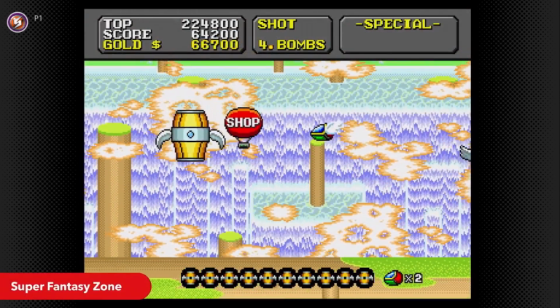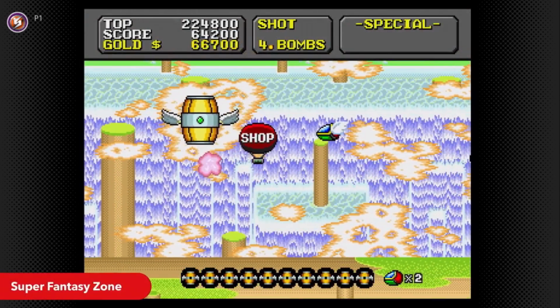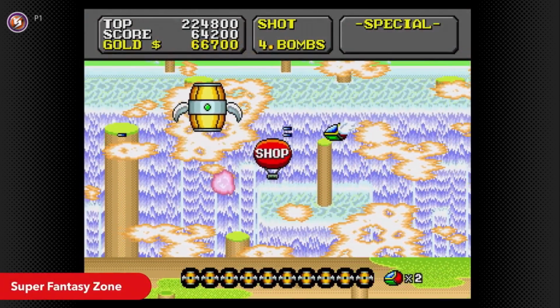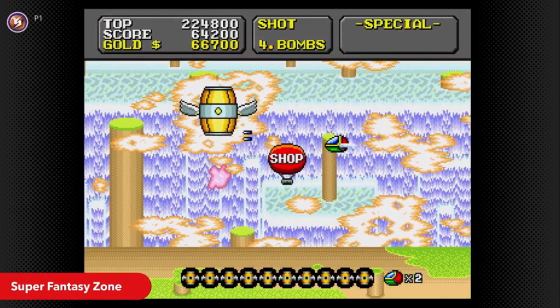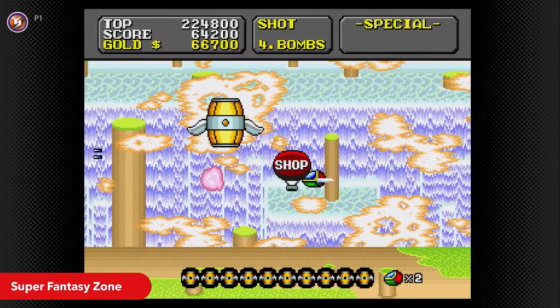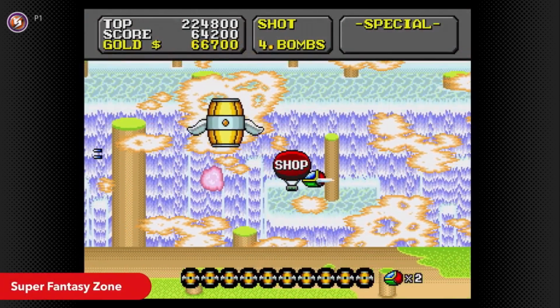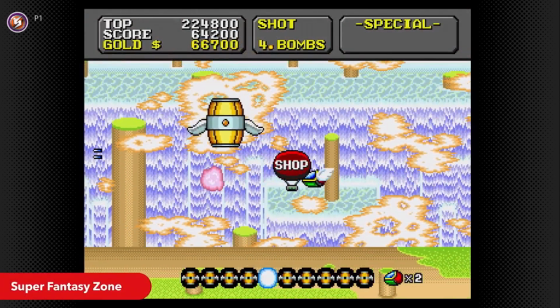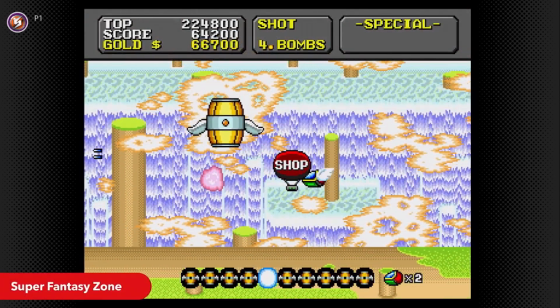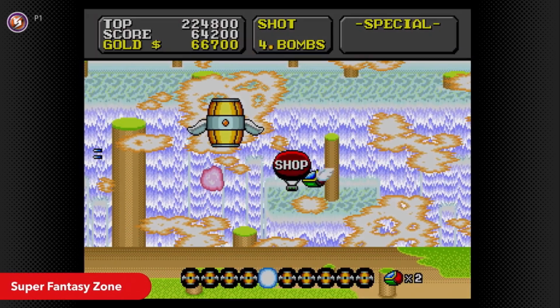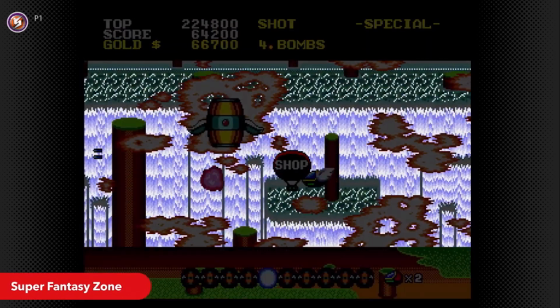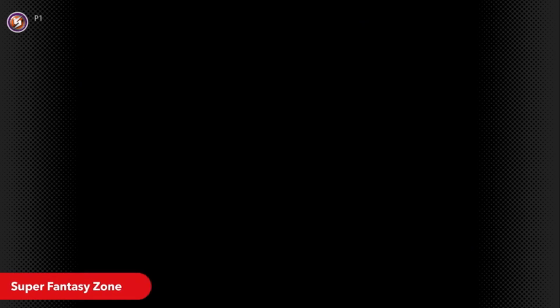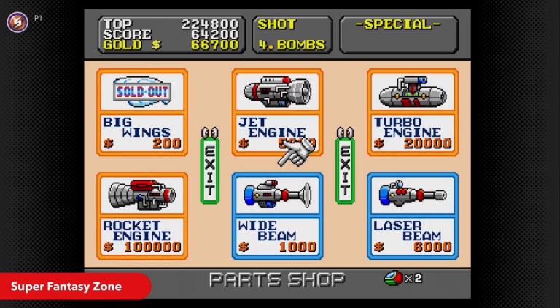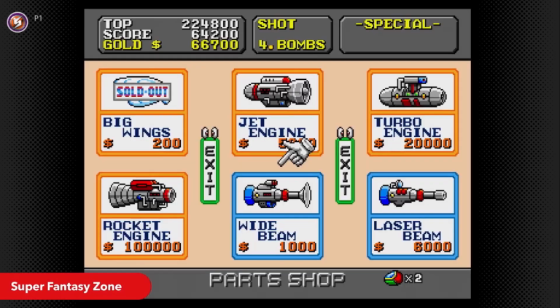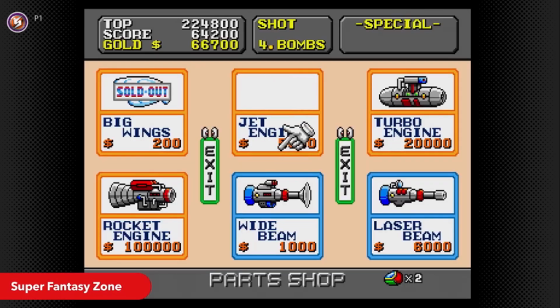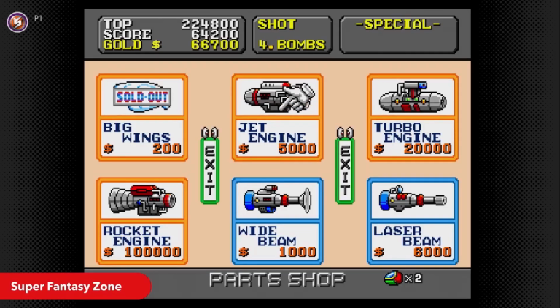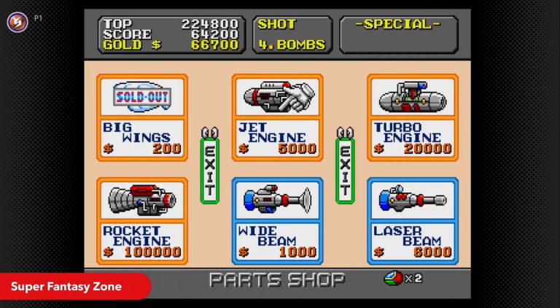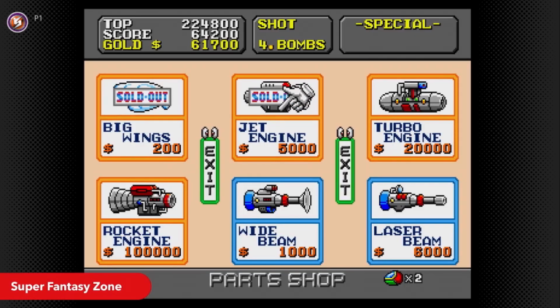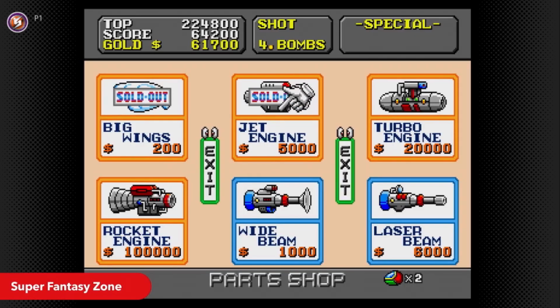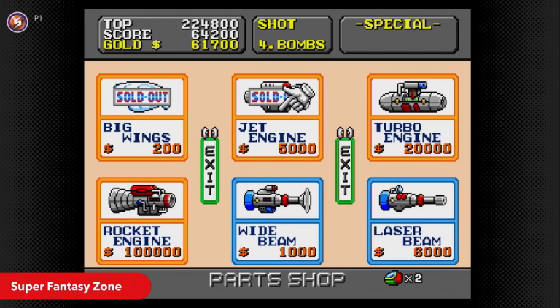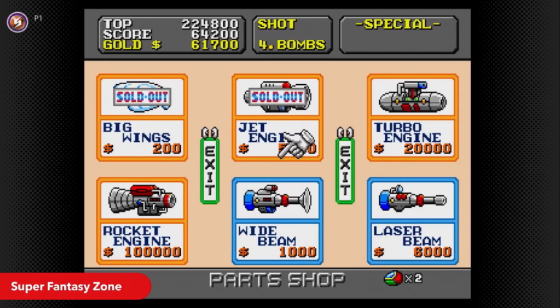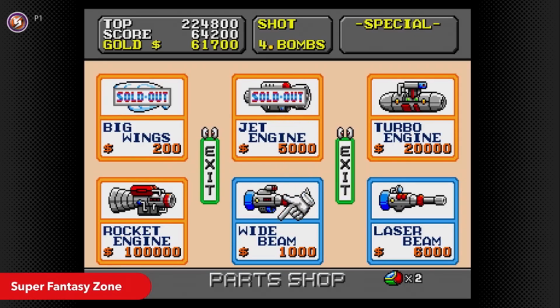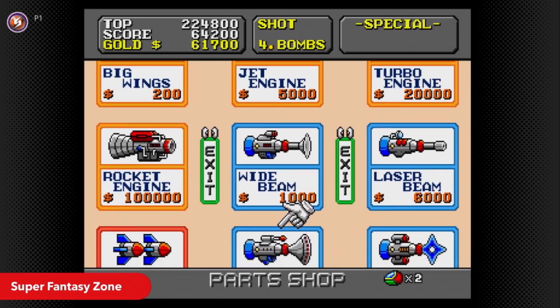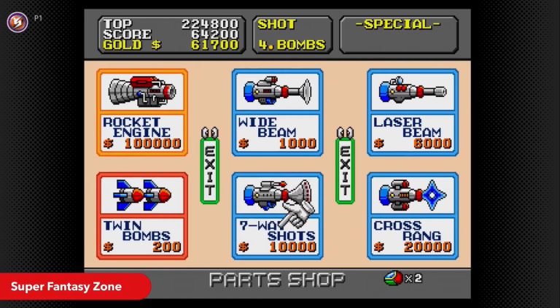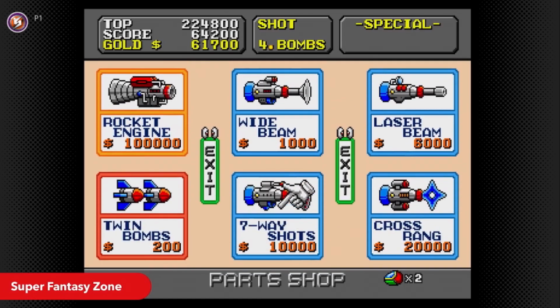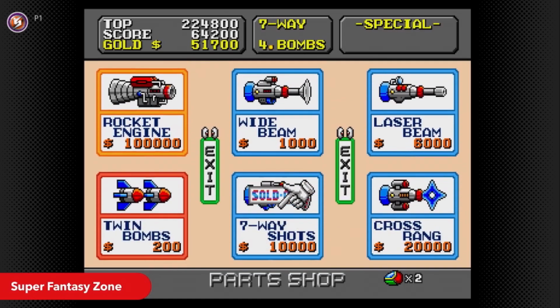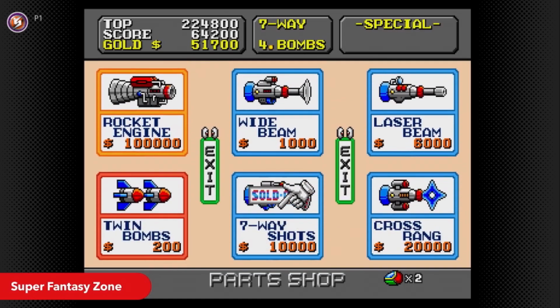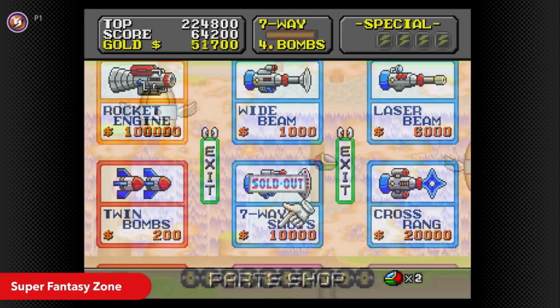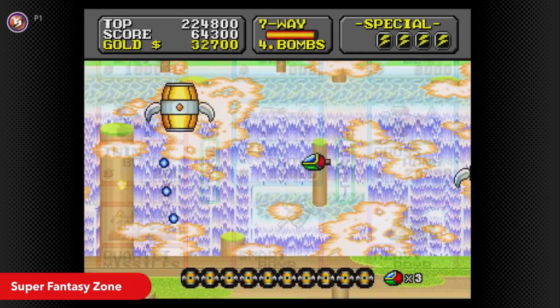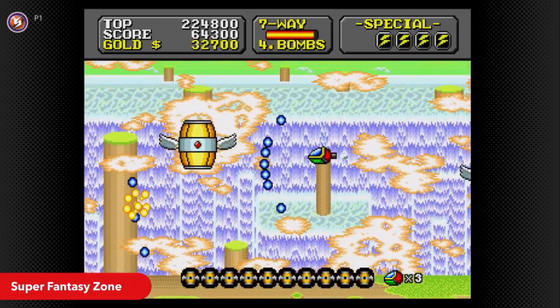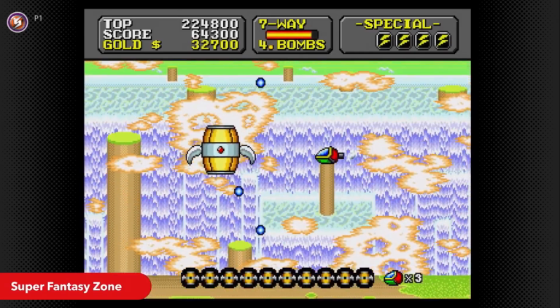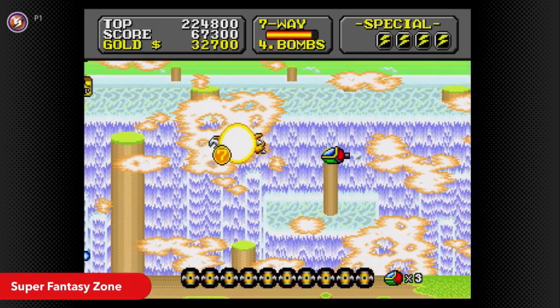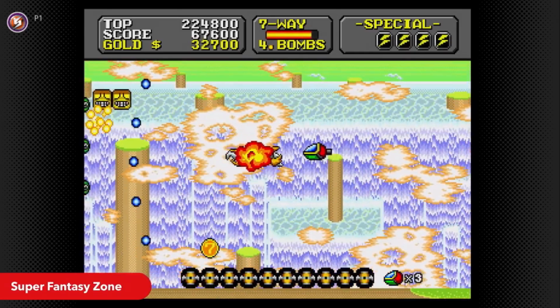These three games — Light Crusader, Super Fantasy Zone, and Alien Soldier — are now available through the NSO Expansion Pack. So hey, if you own the Expansion Pack, enjoy these games.